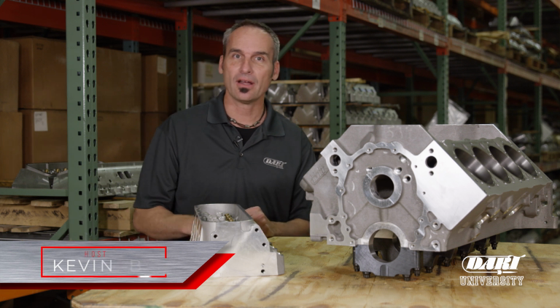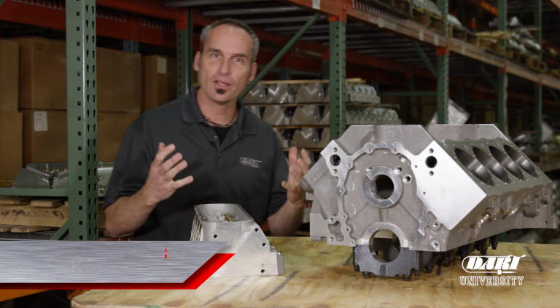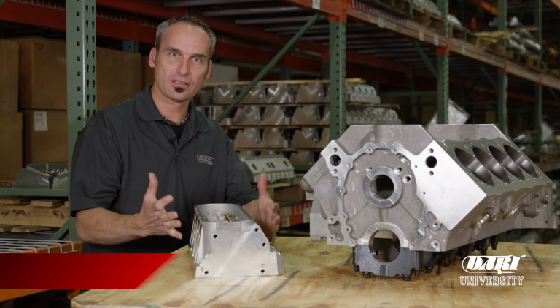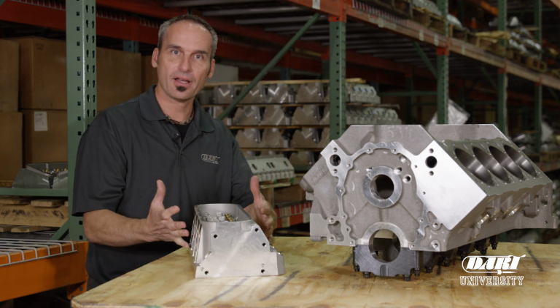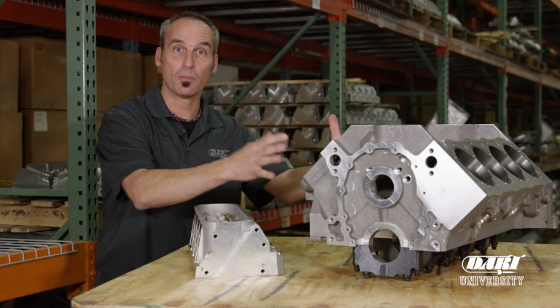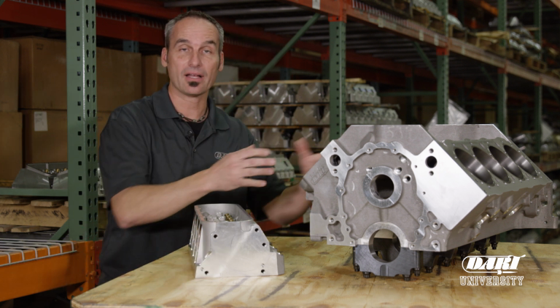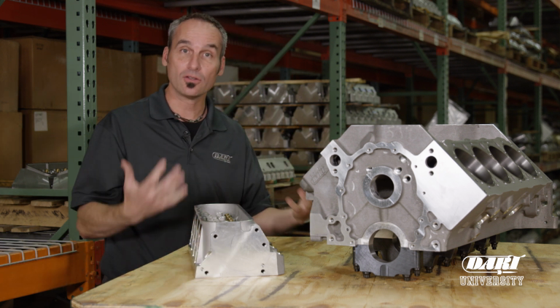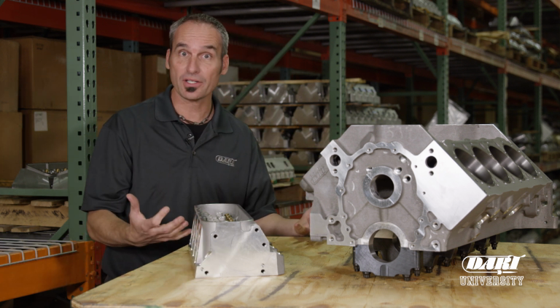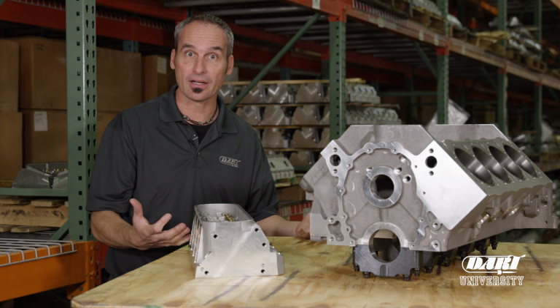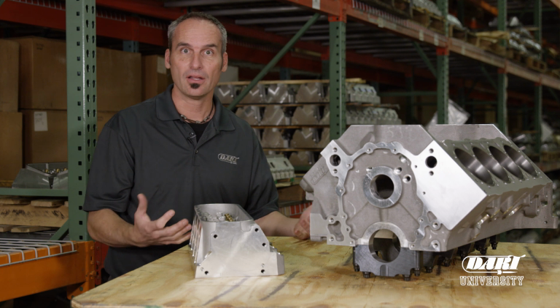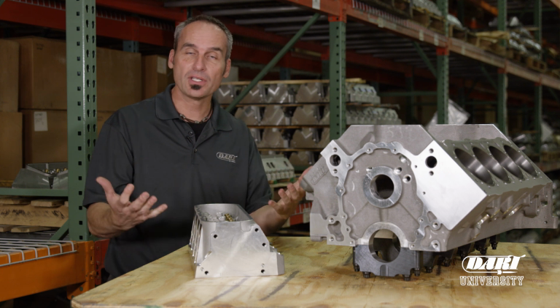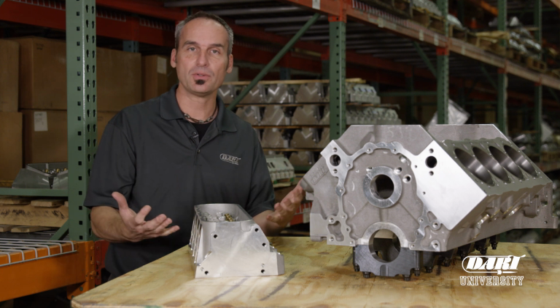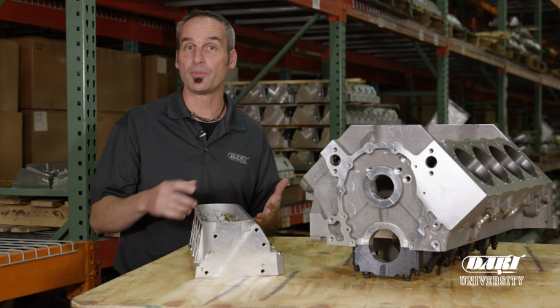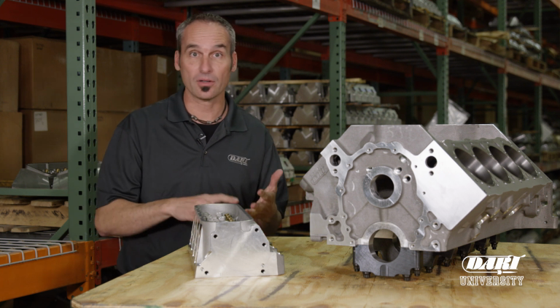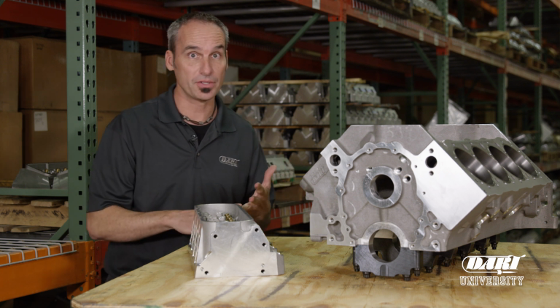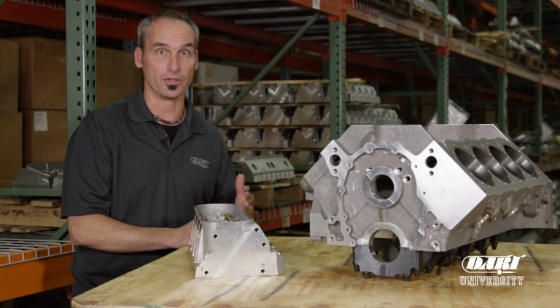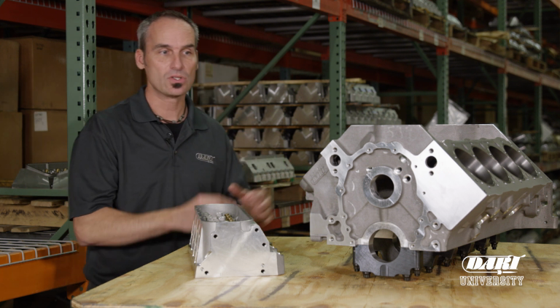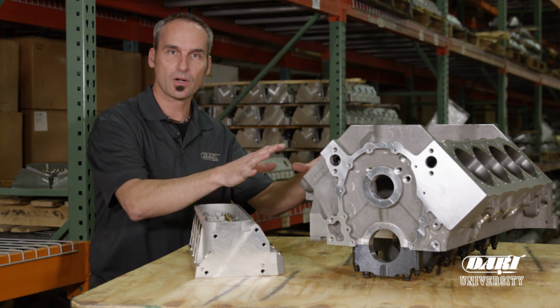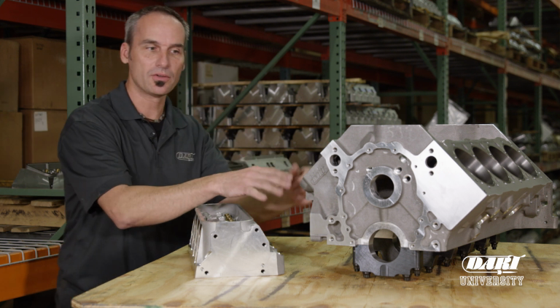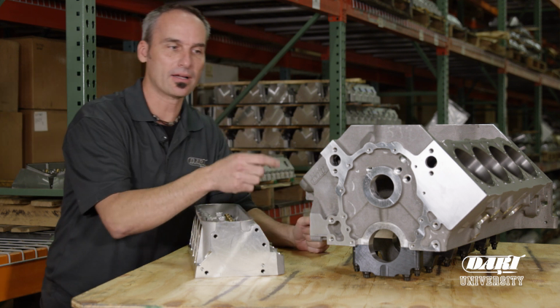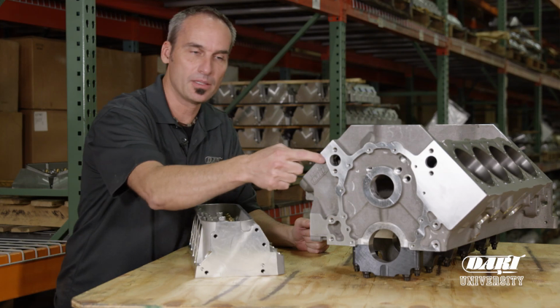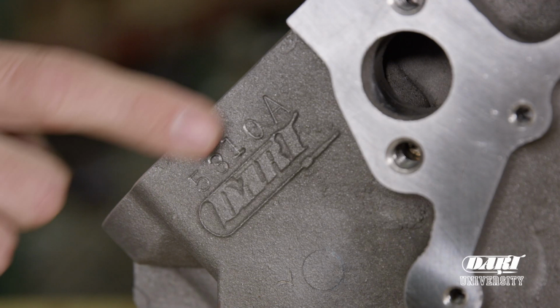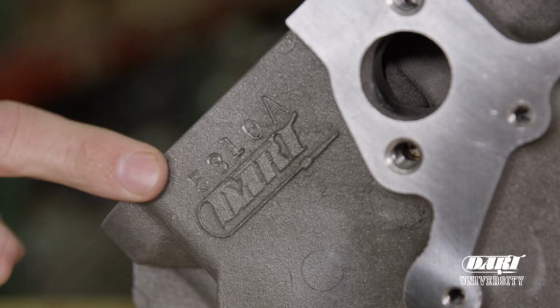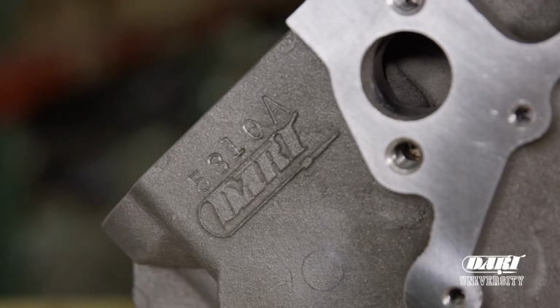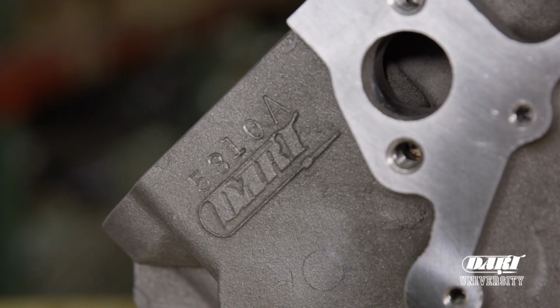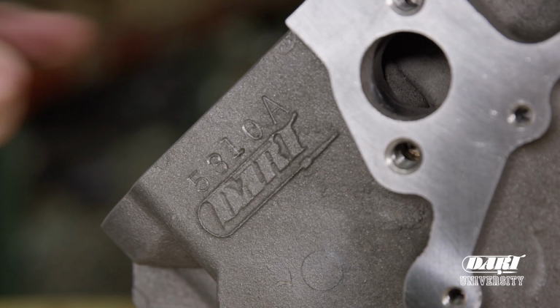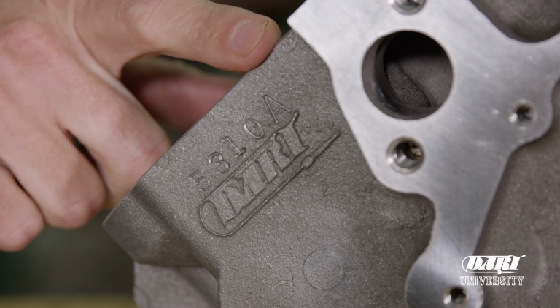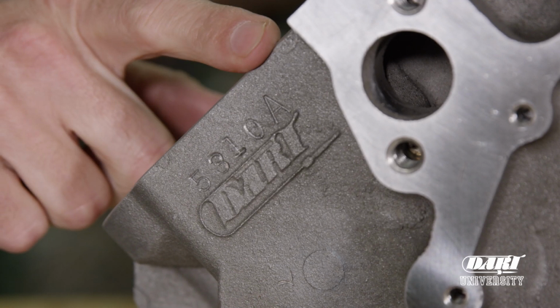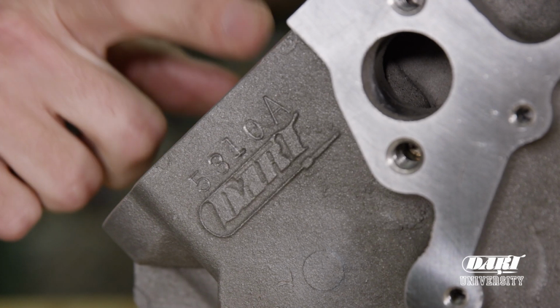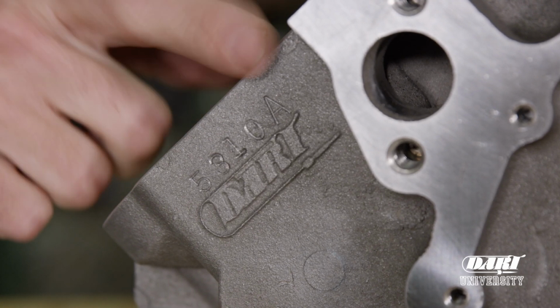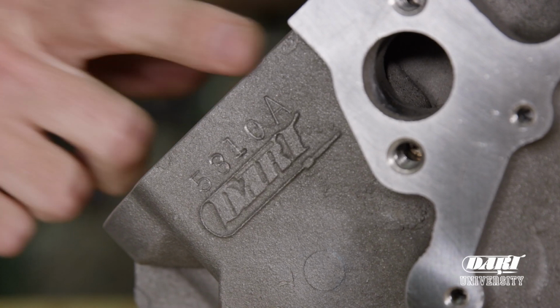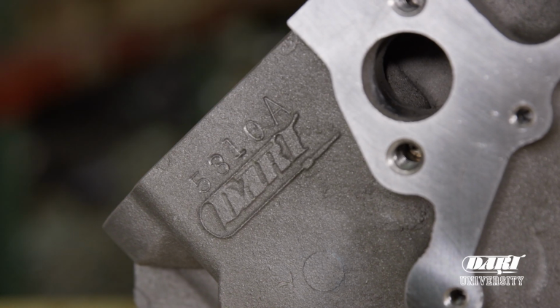Now if you've got a cylinder head or block and you need a little more history on it, the first thing you want to do is look up your part number or serial number. If we start with a cylinder block, typically on the front of the block is going to be a serial number with generally a letter at the end.